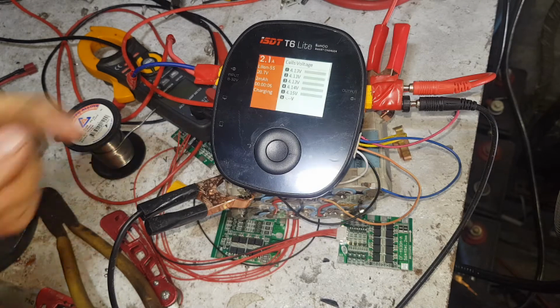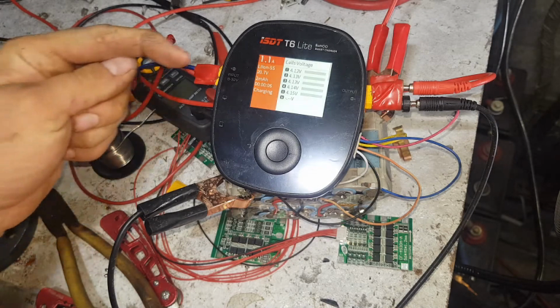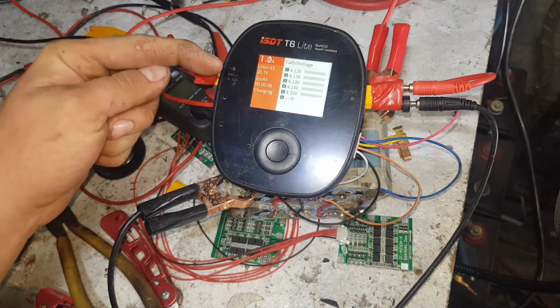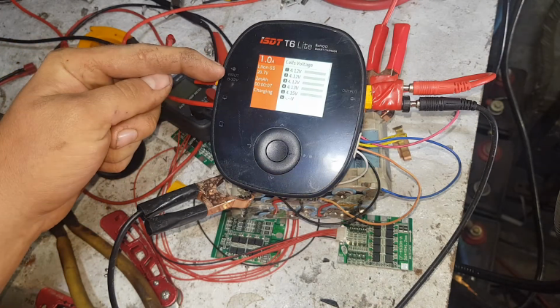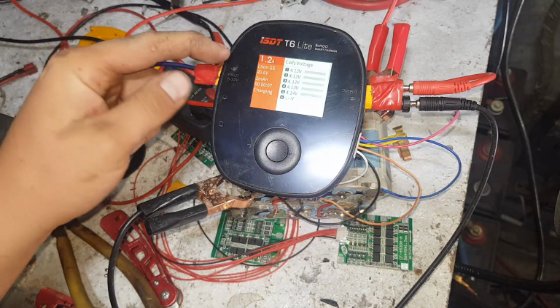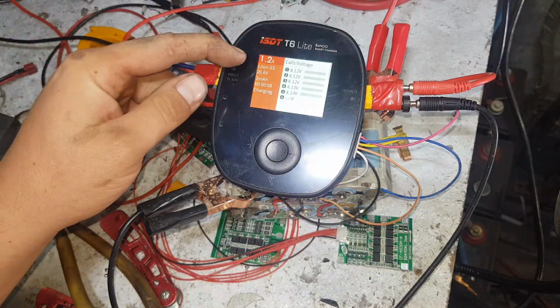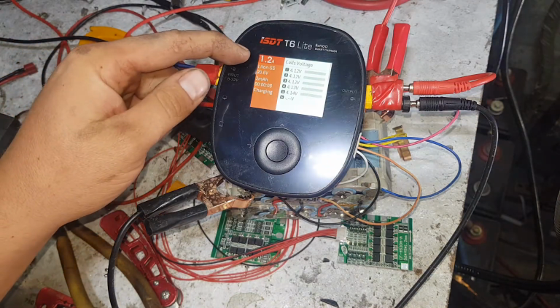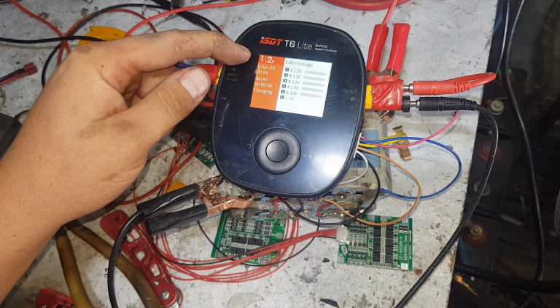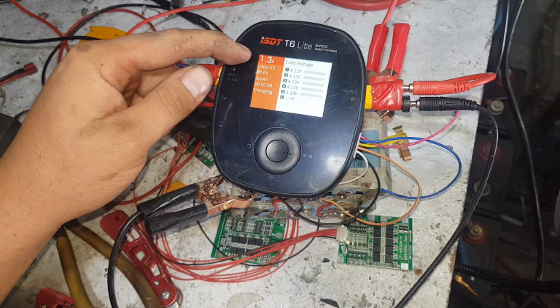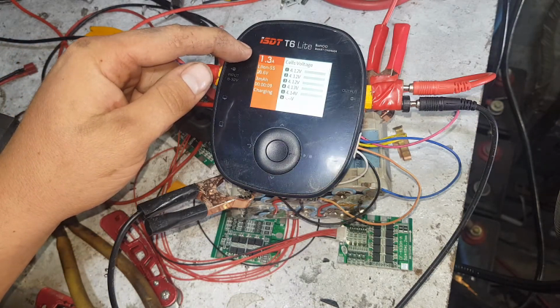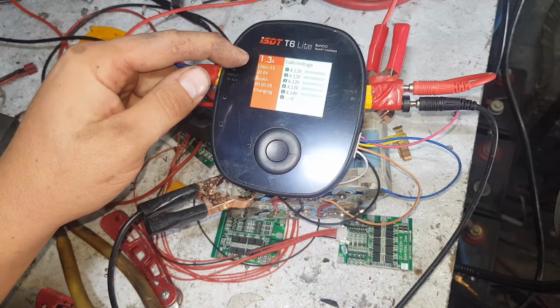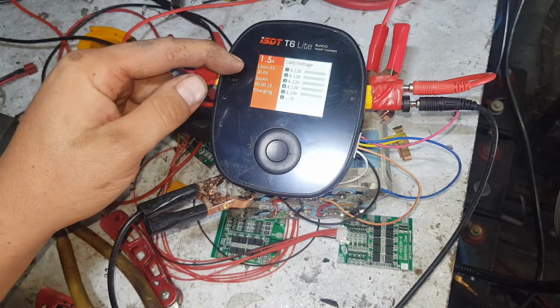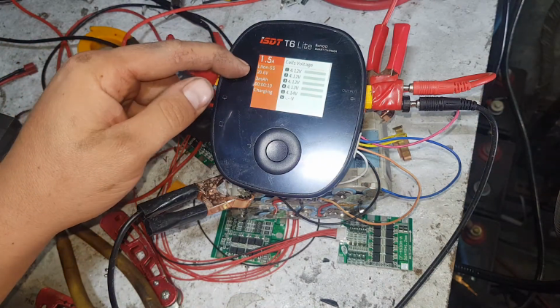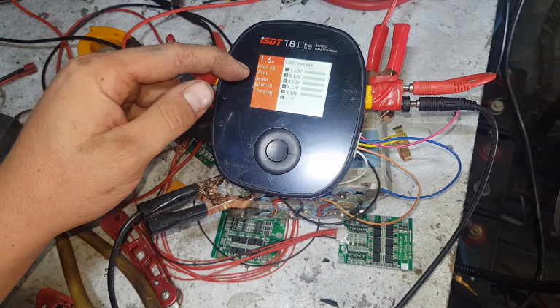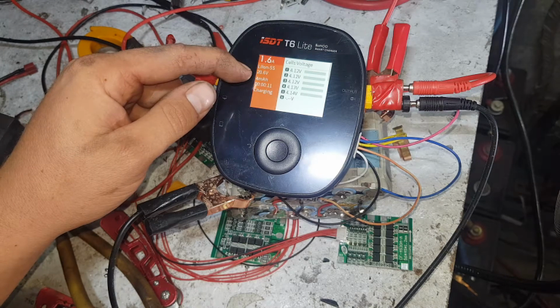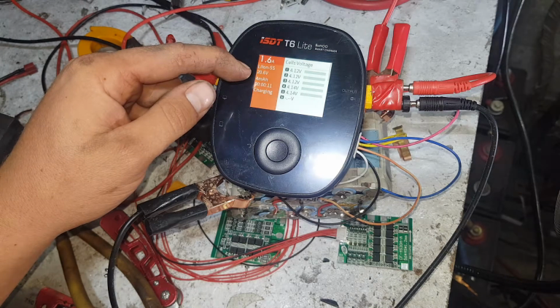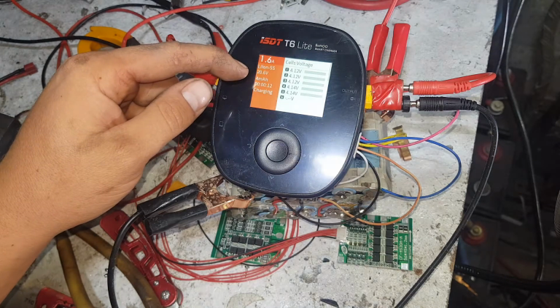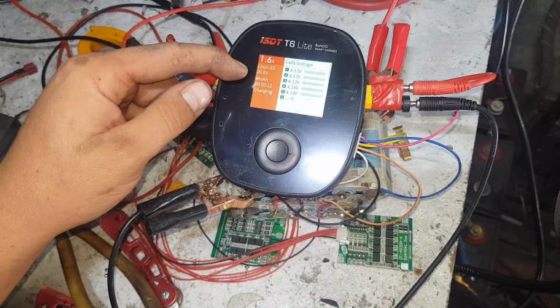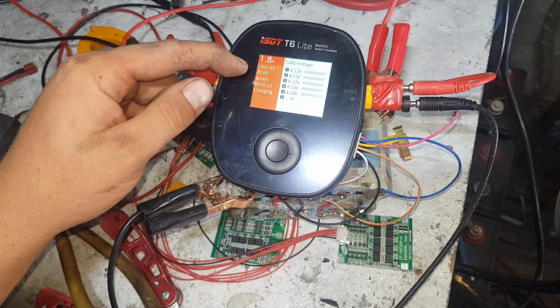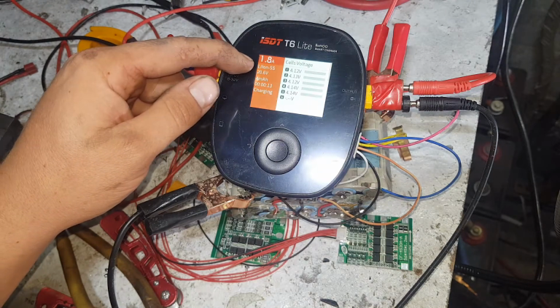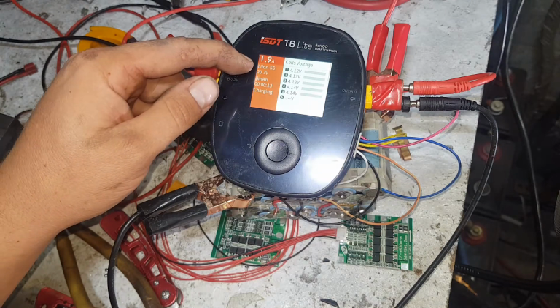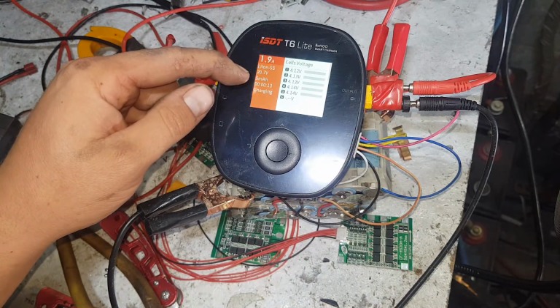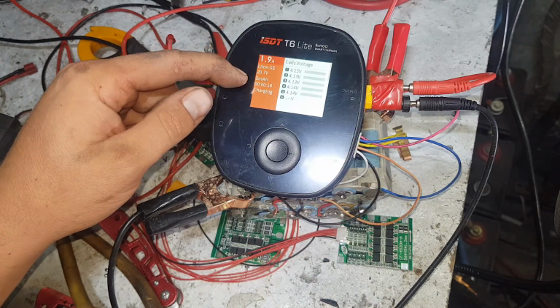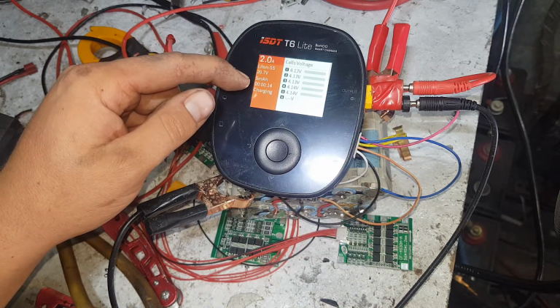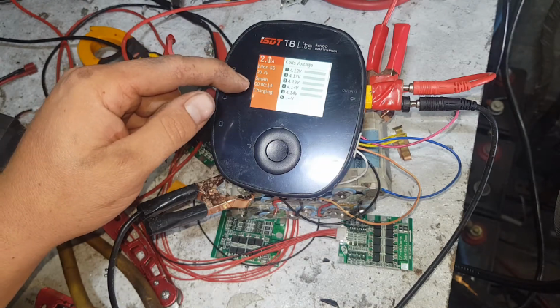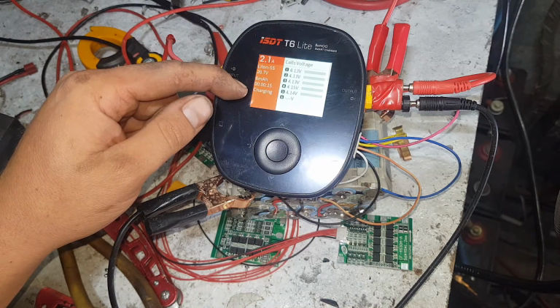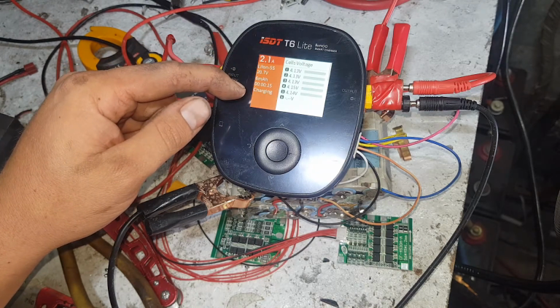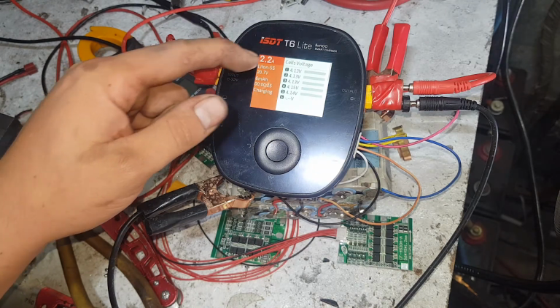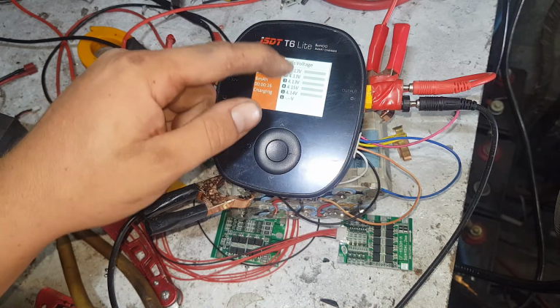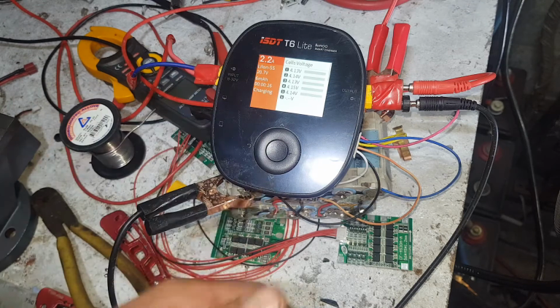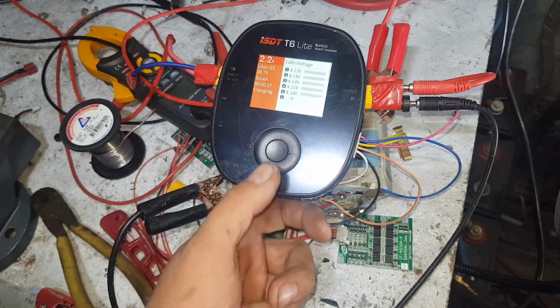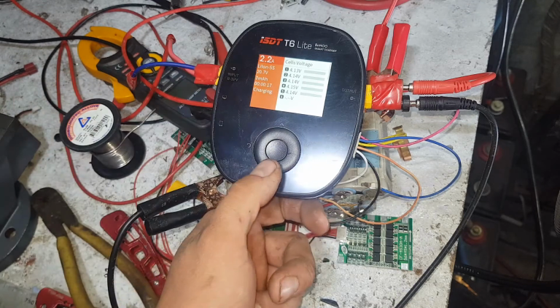On this side here we've got how many amps it's pushing in. You've got the battery's voltage, you've got what kind it is, milliamp hours, time charging. Then it gives you the cell voltages.